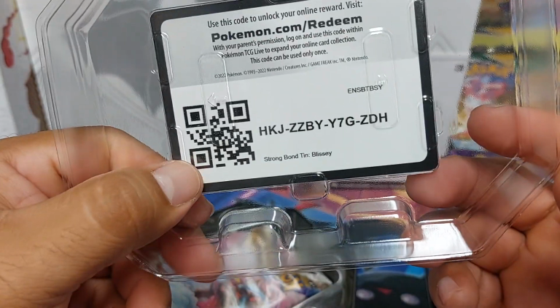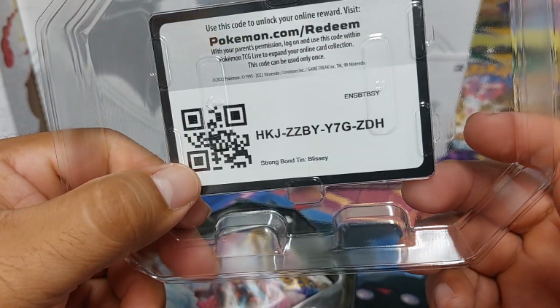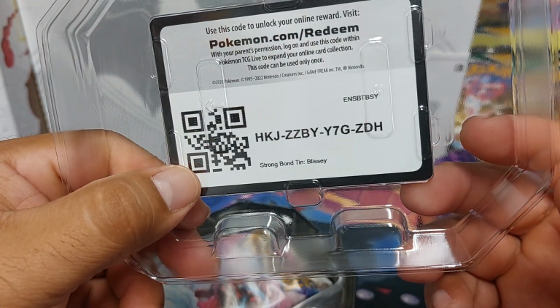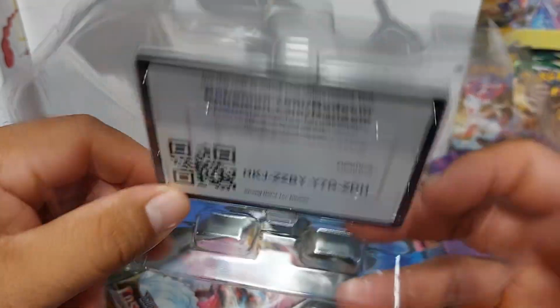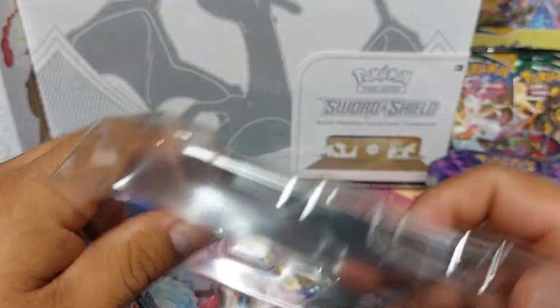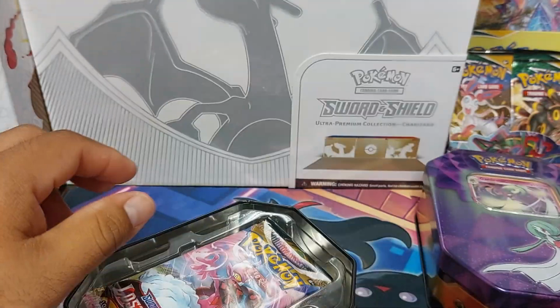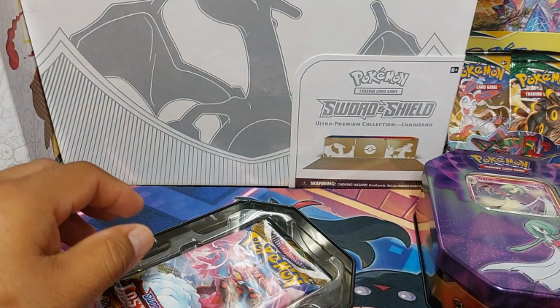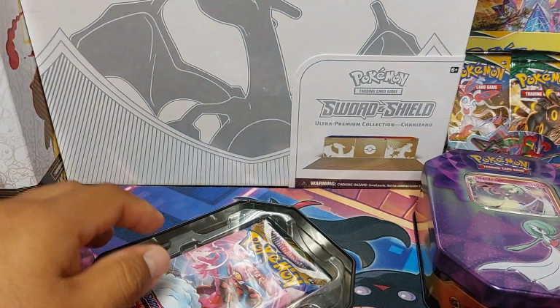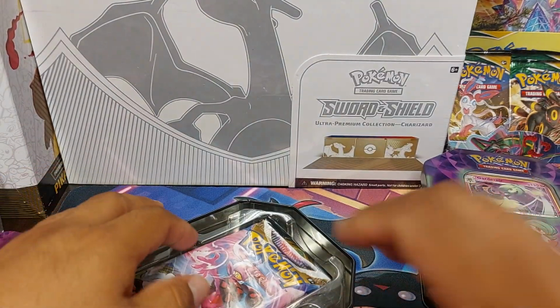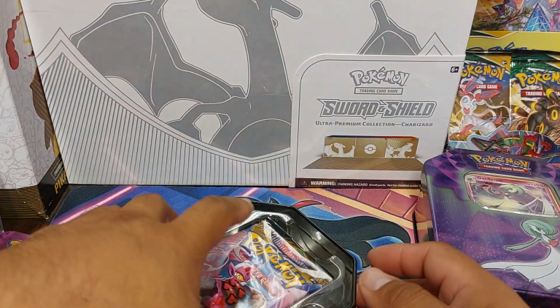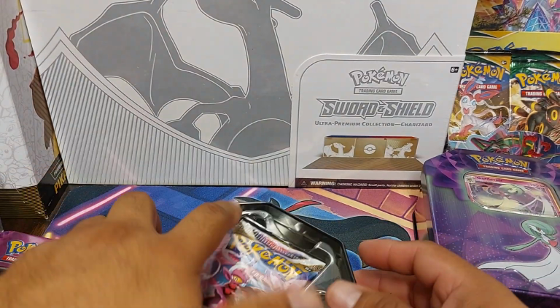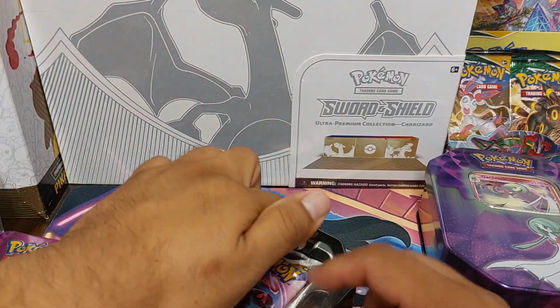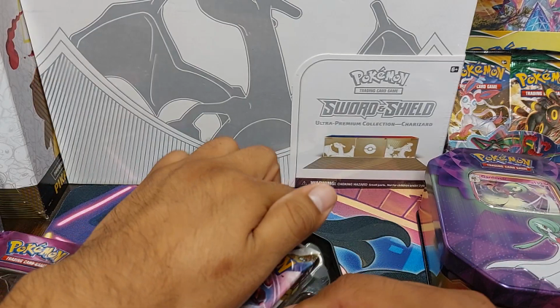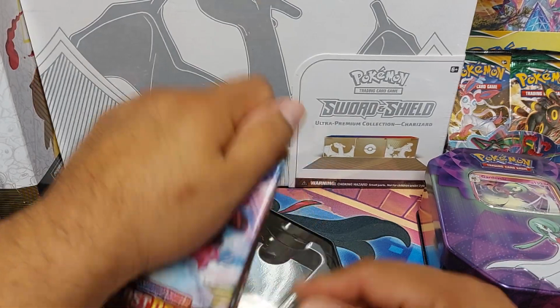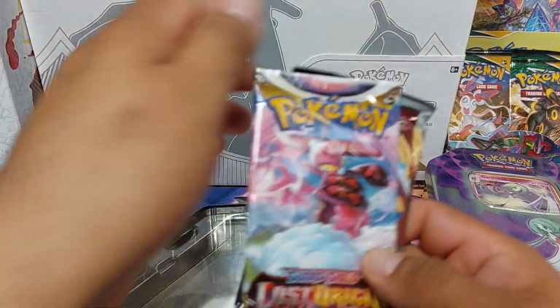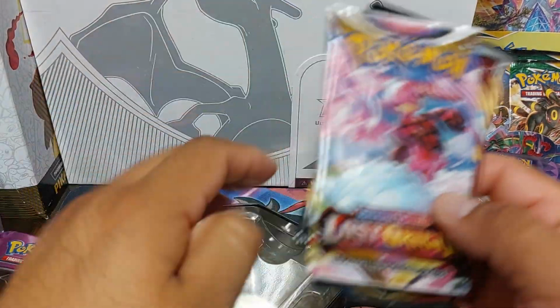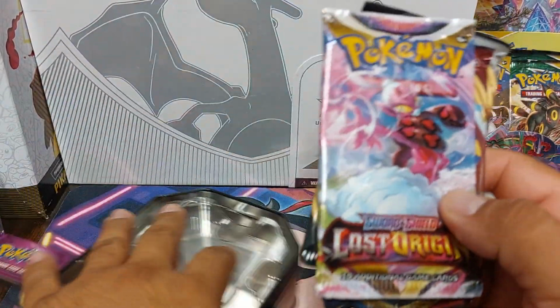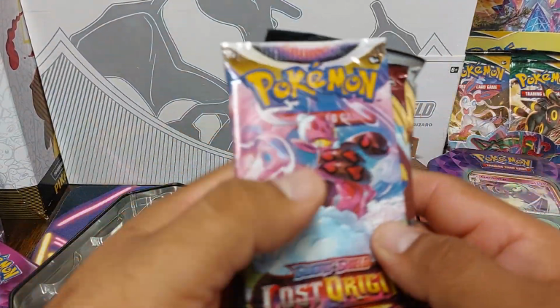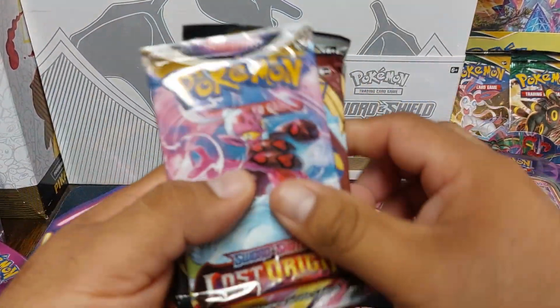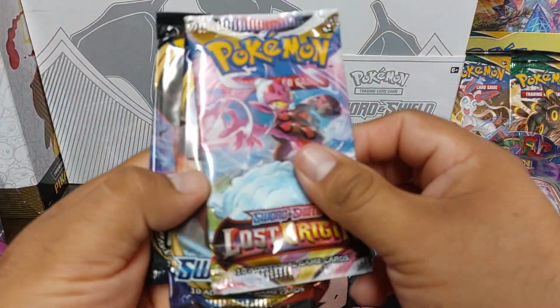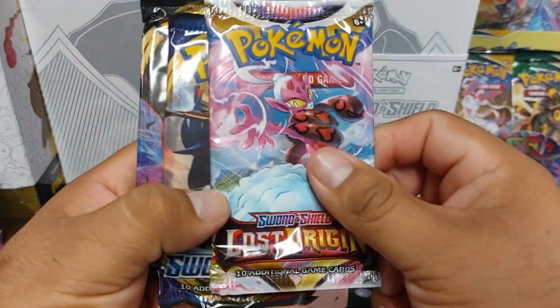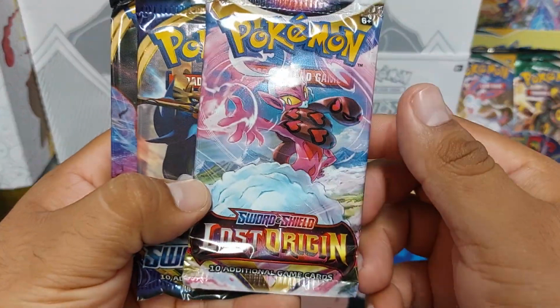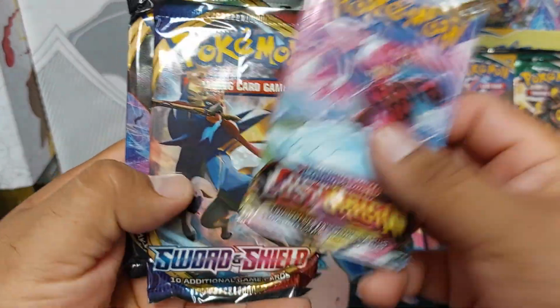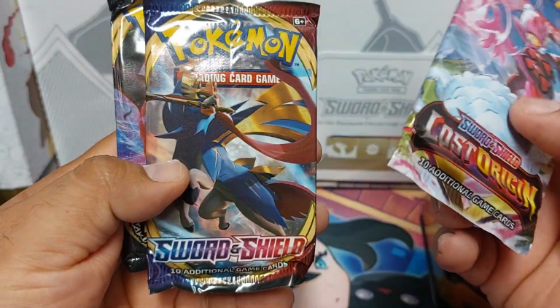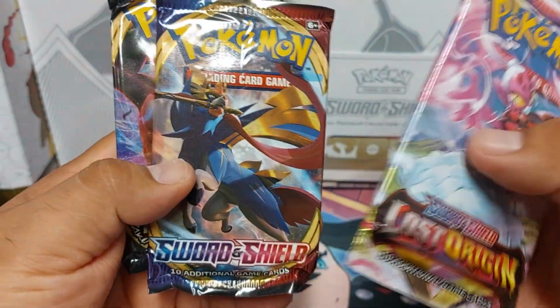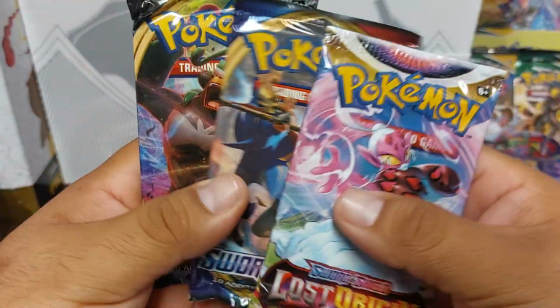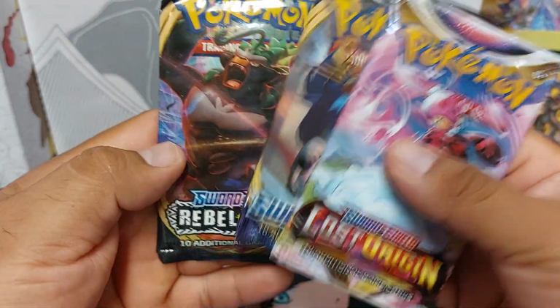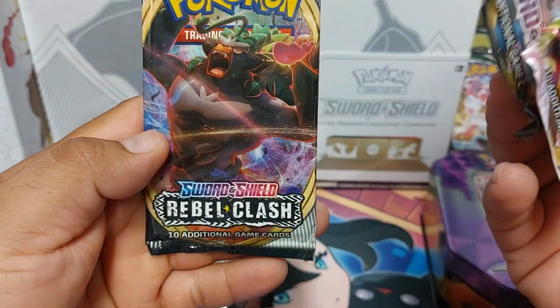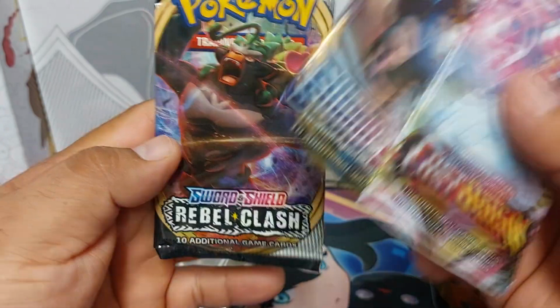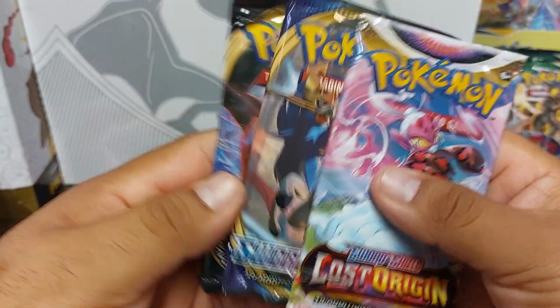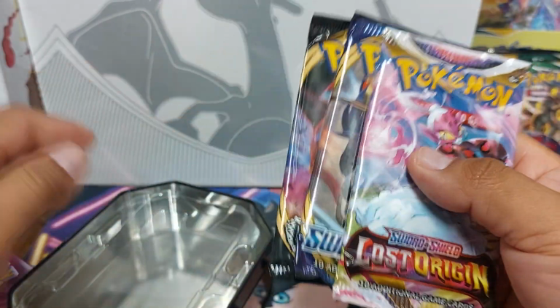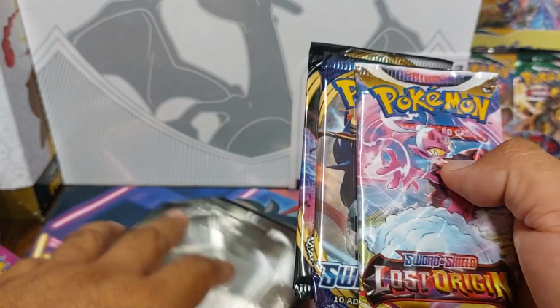Here's a code card. Let's see what packs you get: Lost Origin, Sword and Shield, and Rebel Clash.